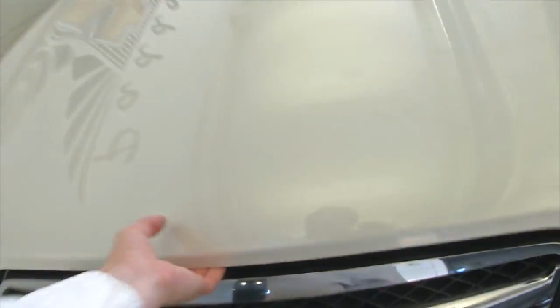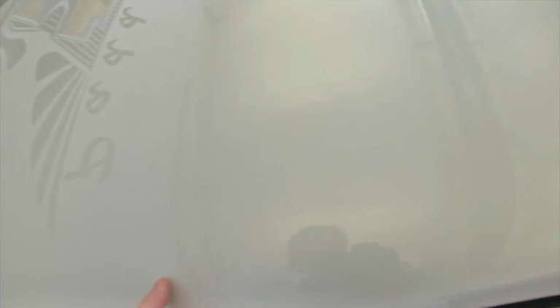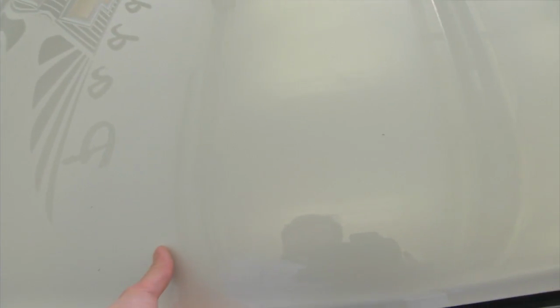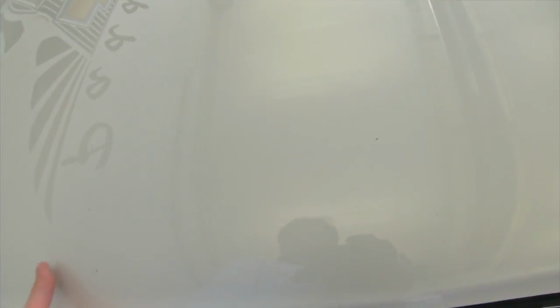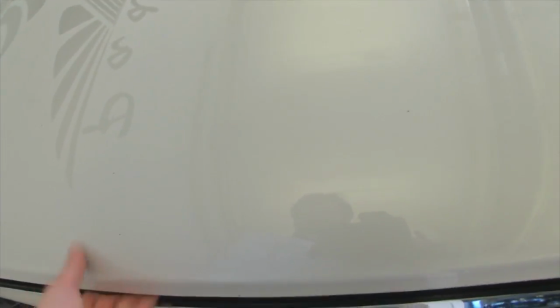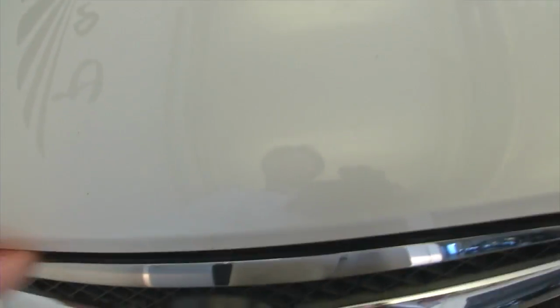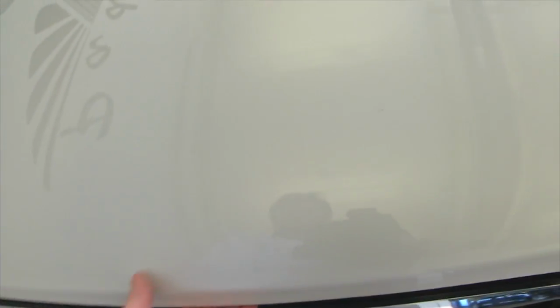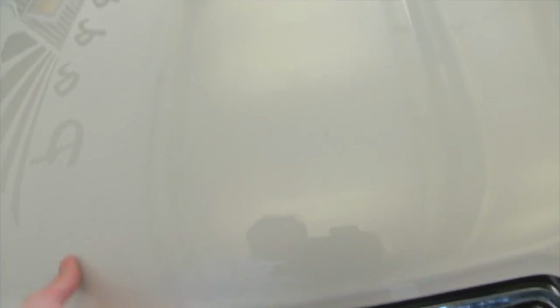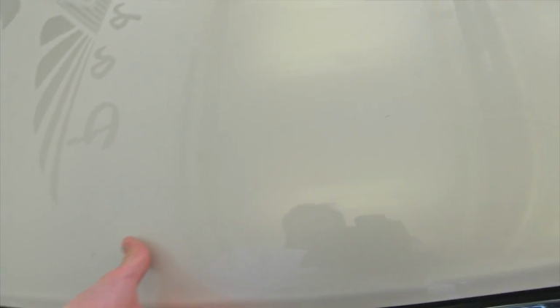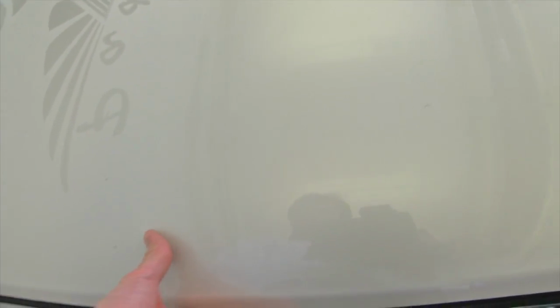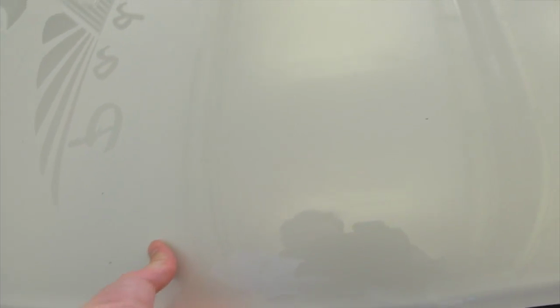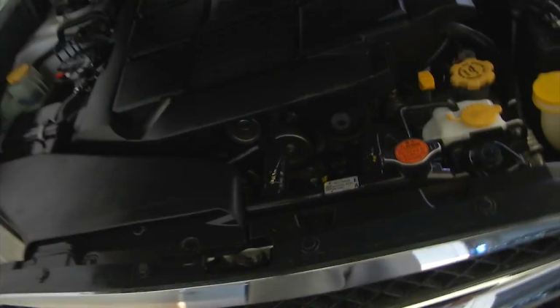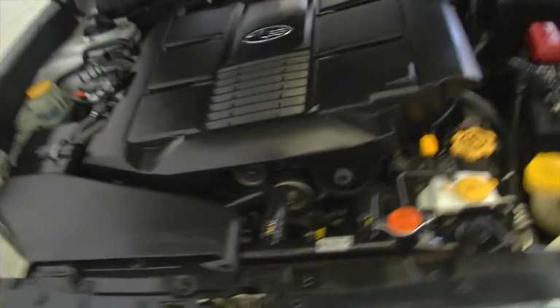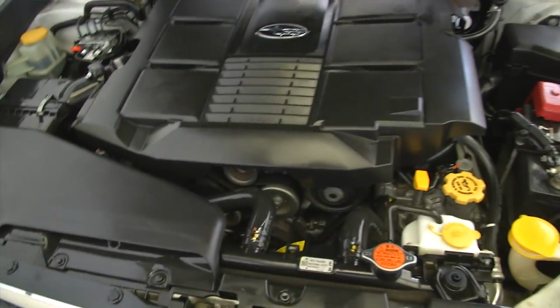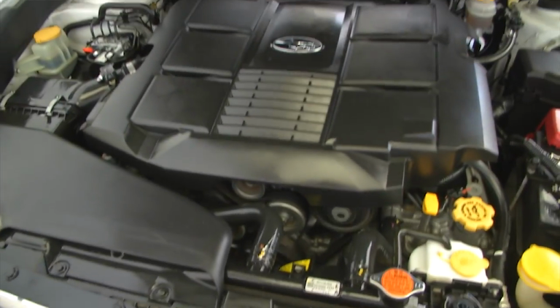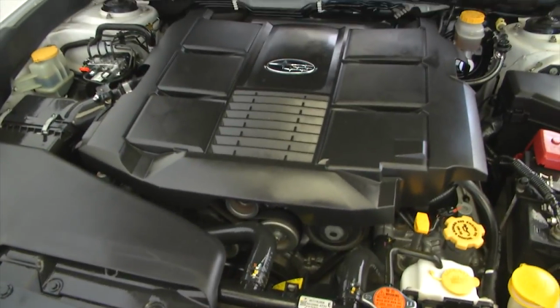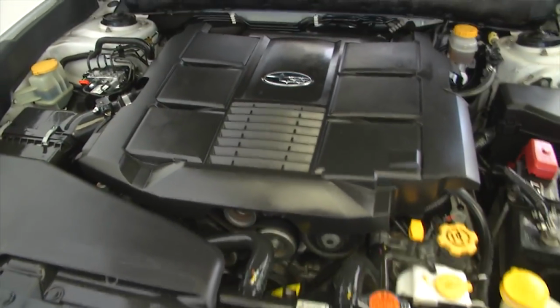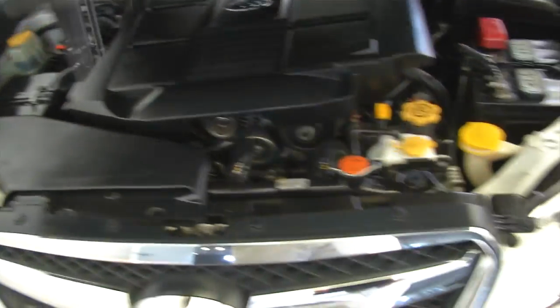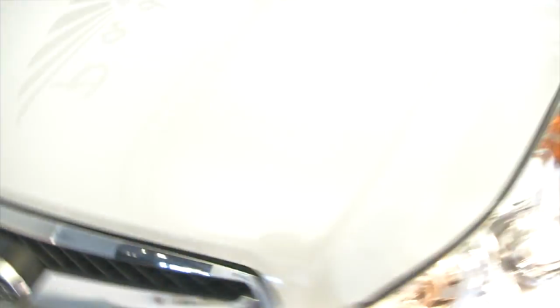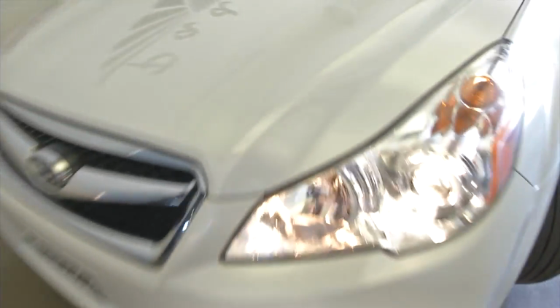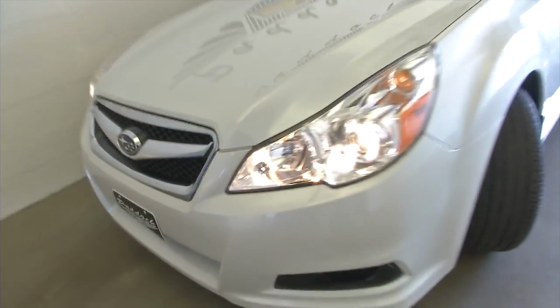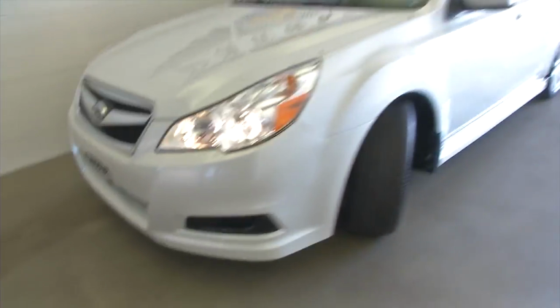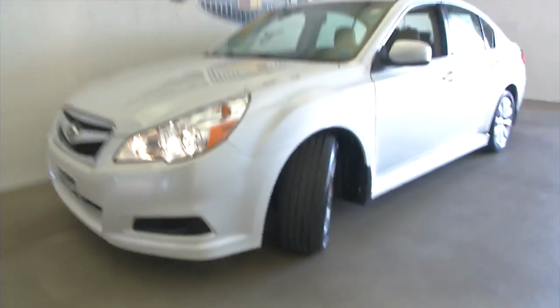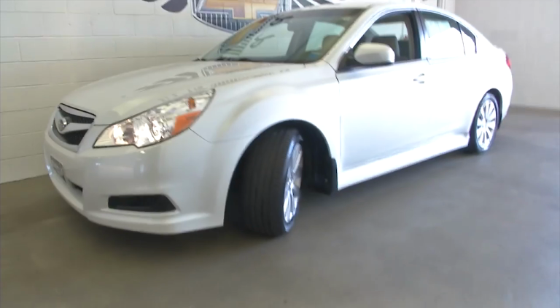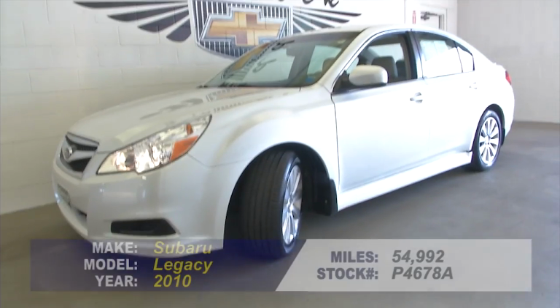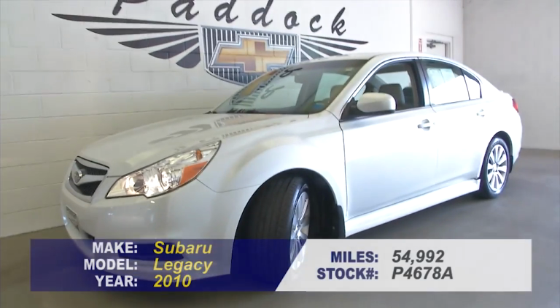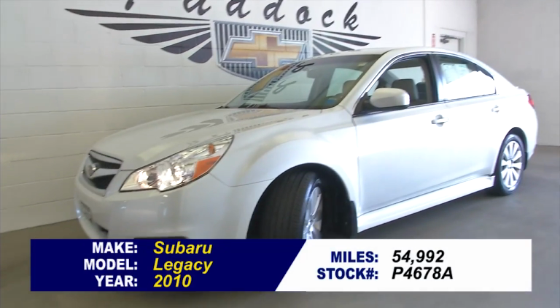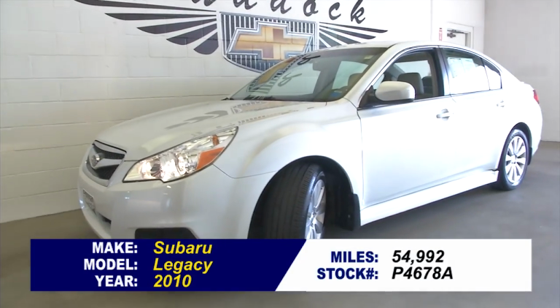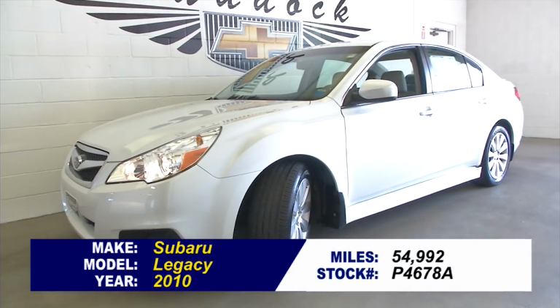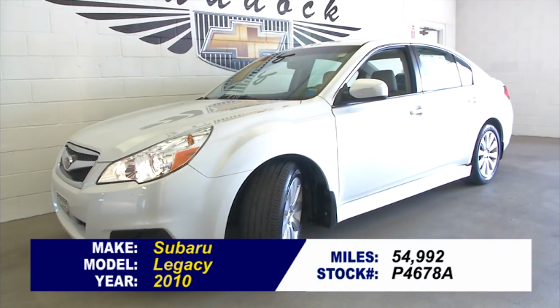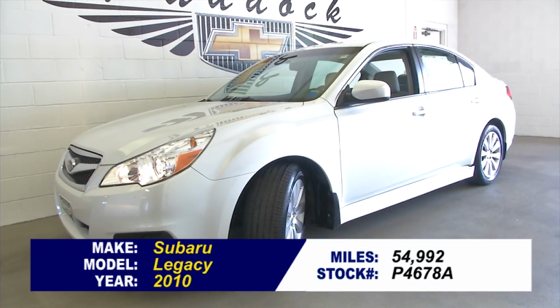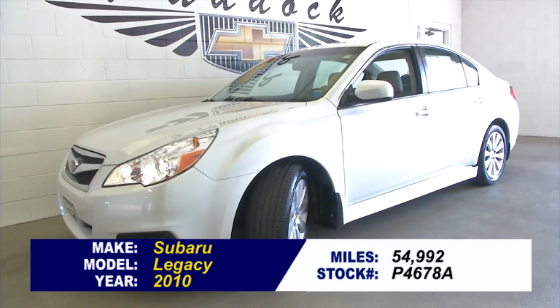Only 54,000 miles on it. If you'd like to find out more about this one-owner Subaru Legacy, give us a call: 876-0945.